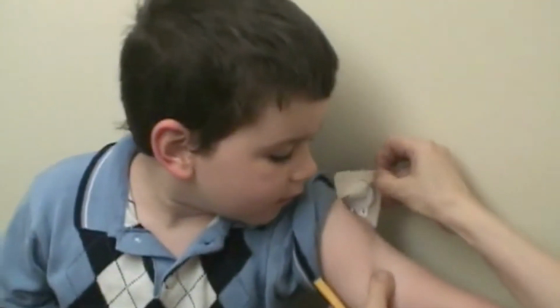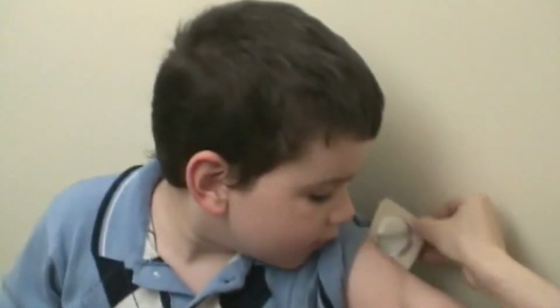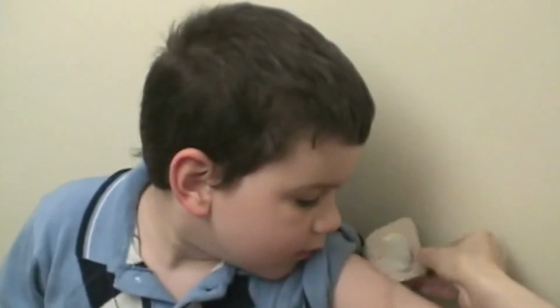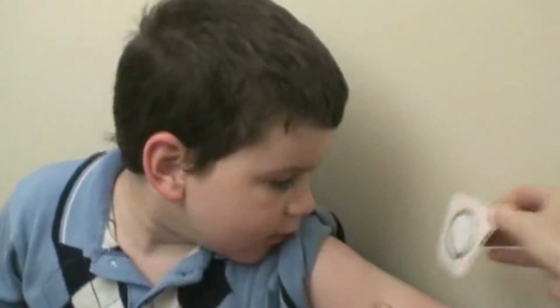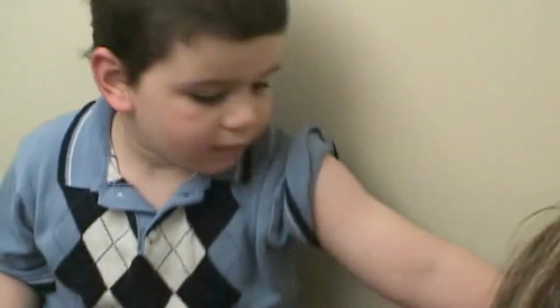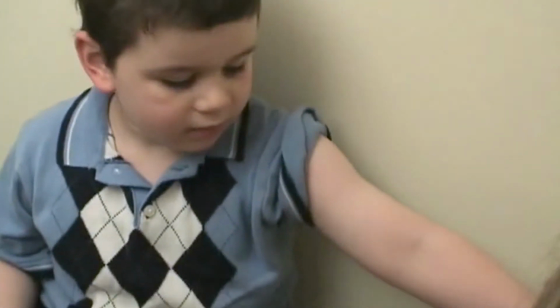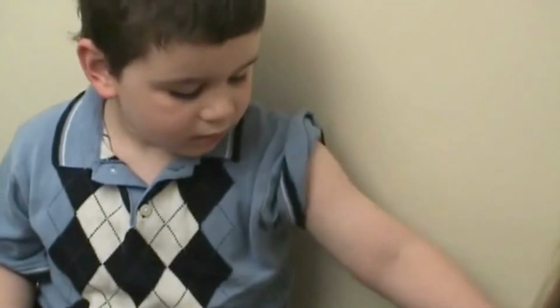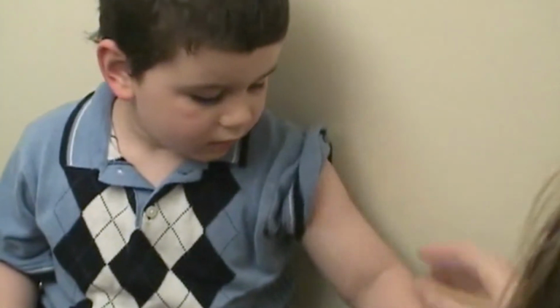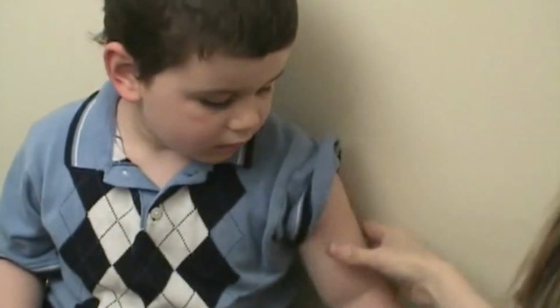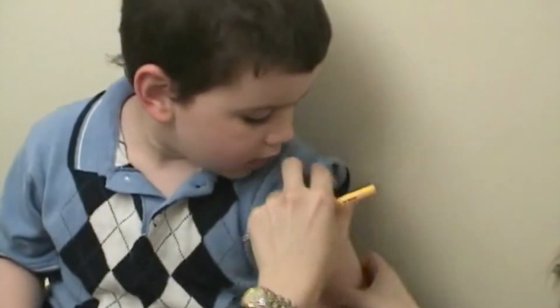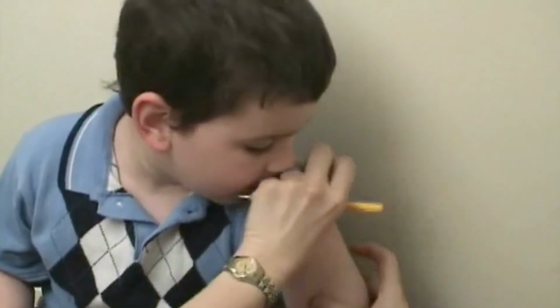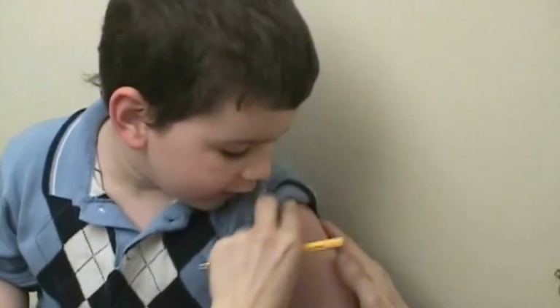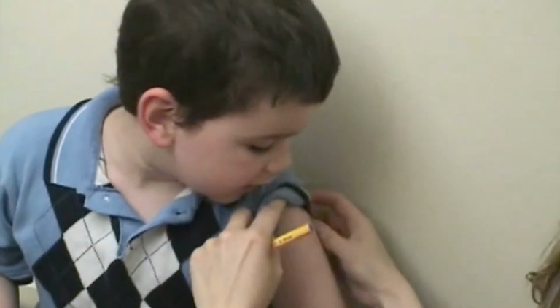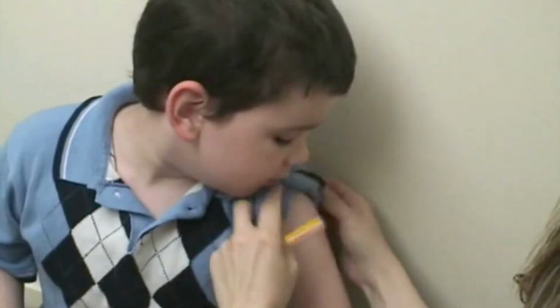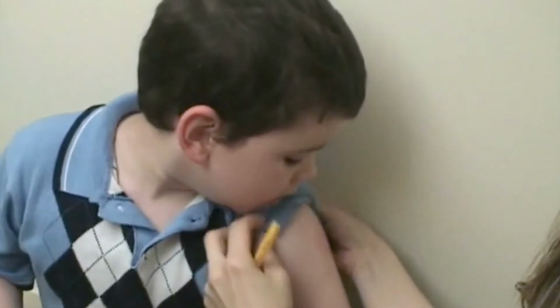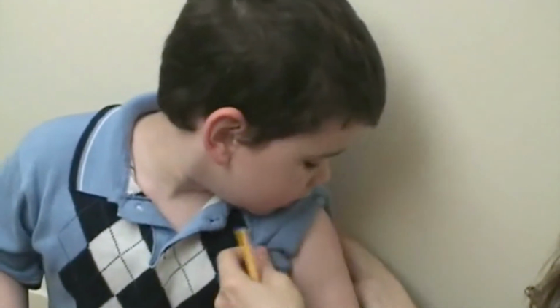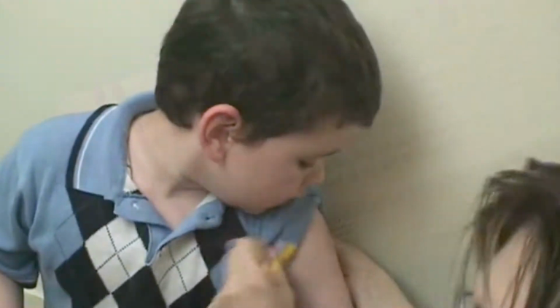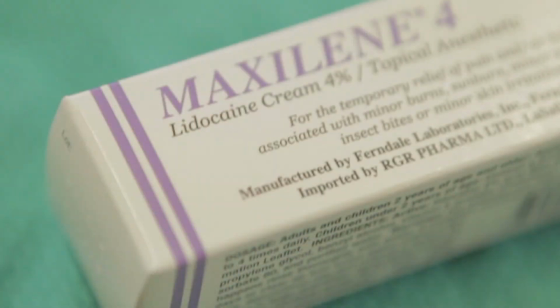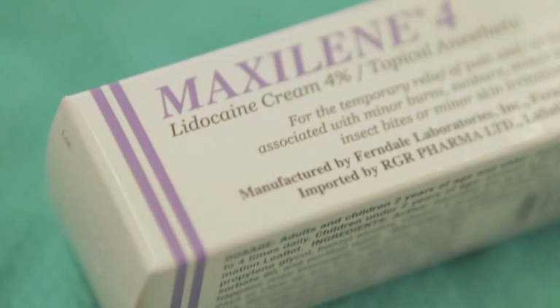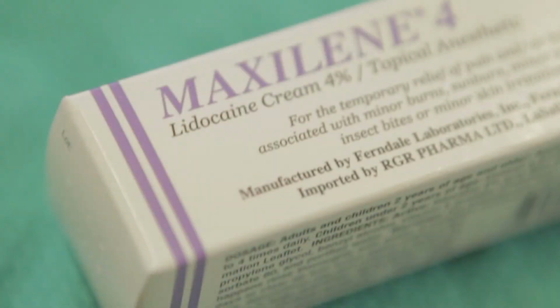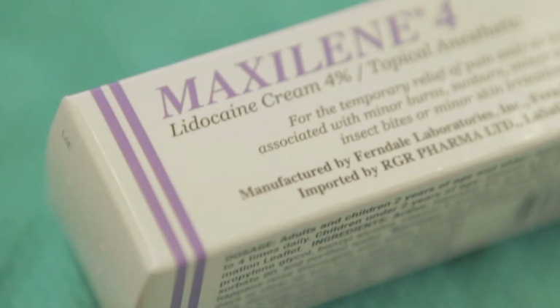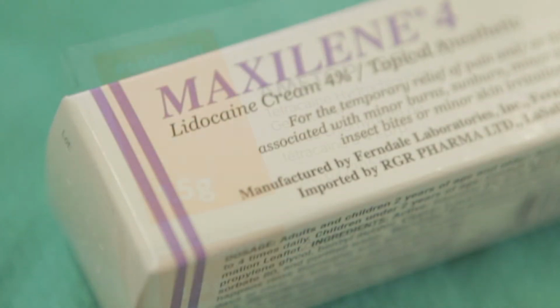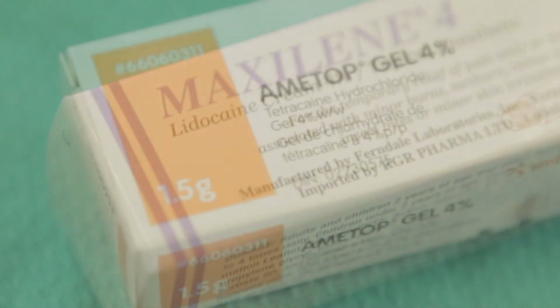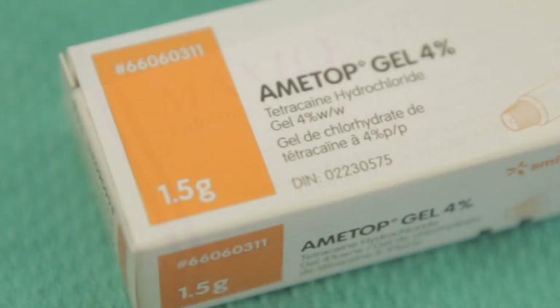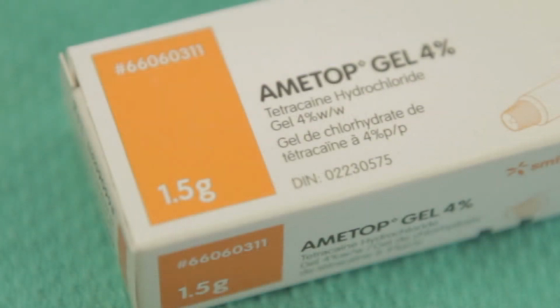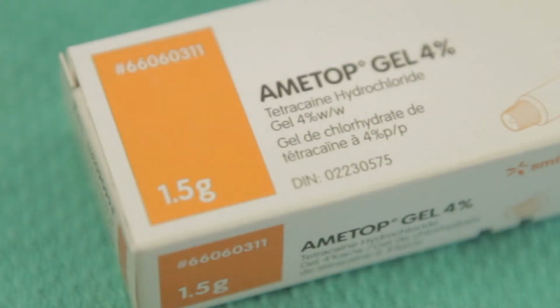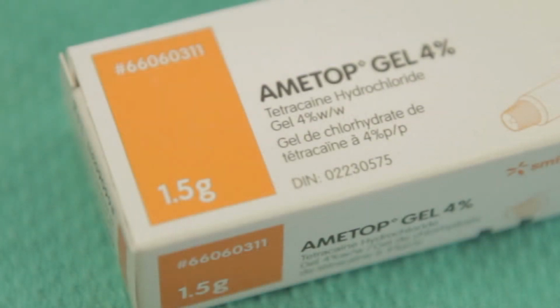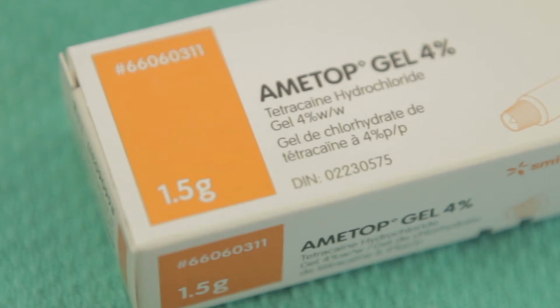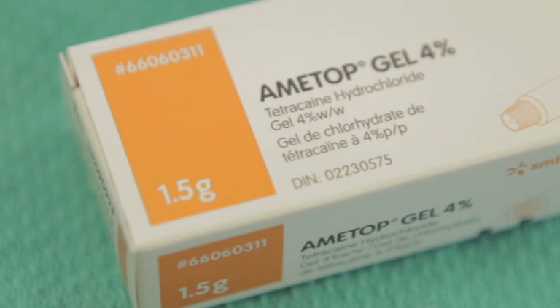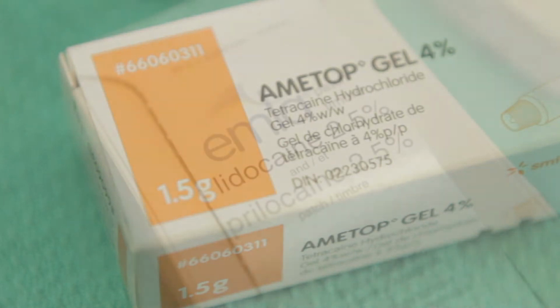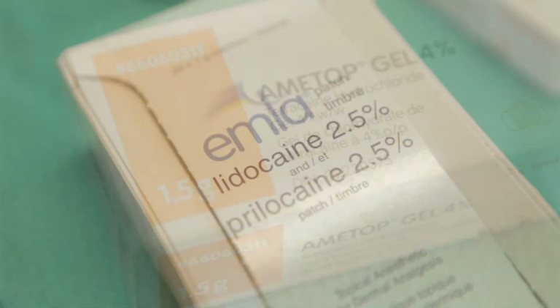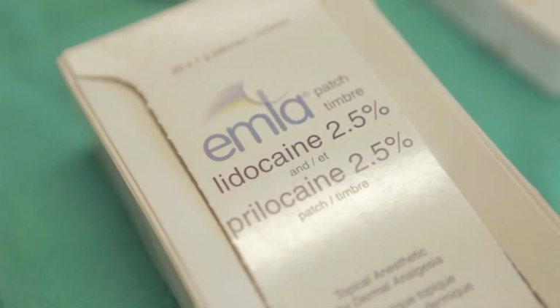You need to wait for topical anesthetics to take effect. Maxaline takes 30 minutes to work. Ametop takes 45 minutes. And Emla takes 60 minutes.